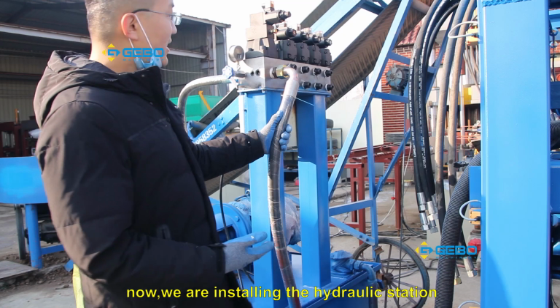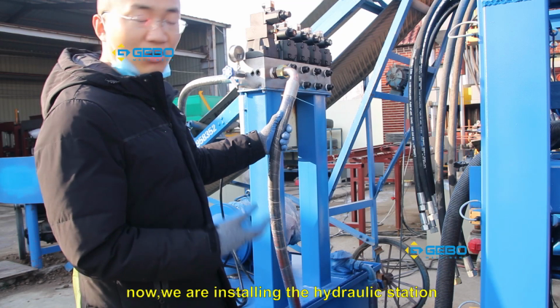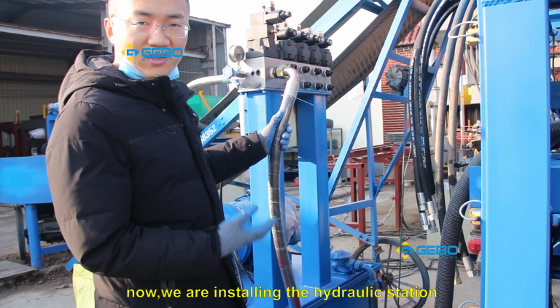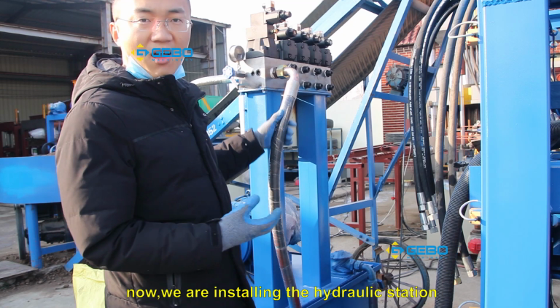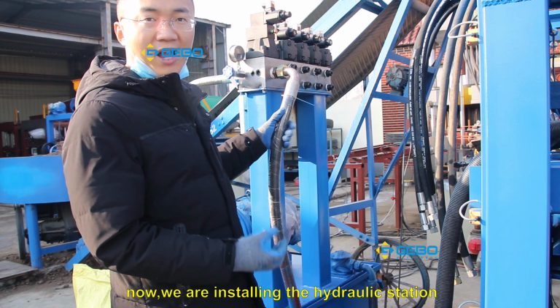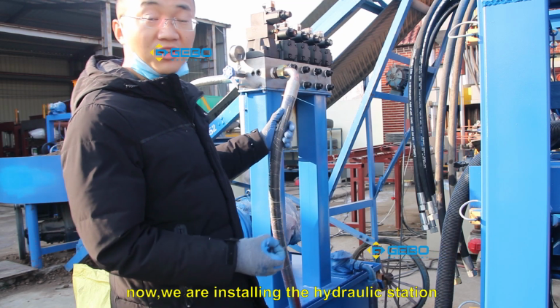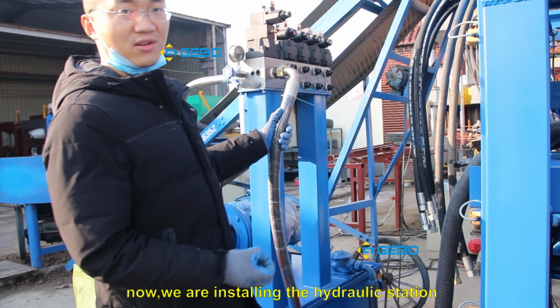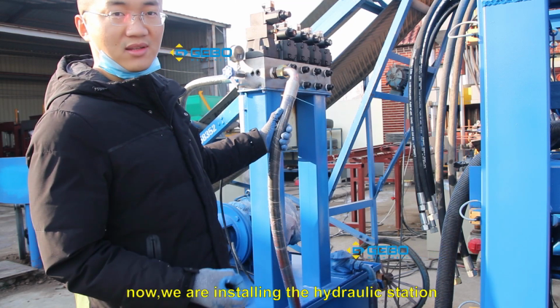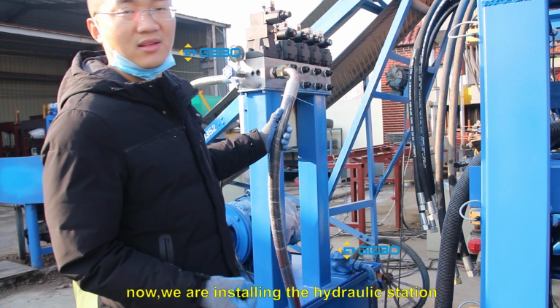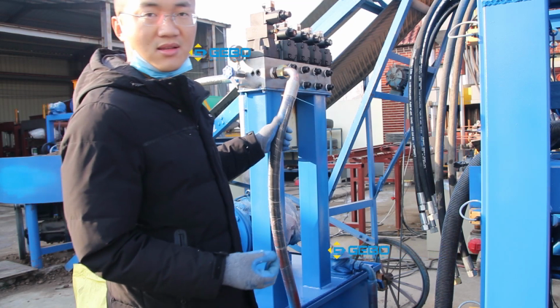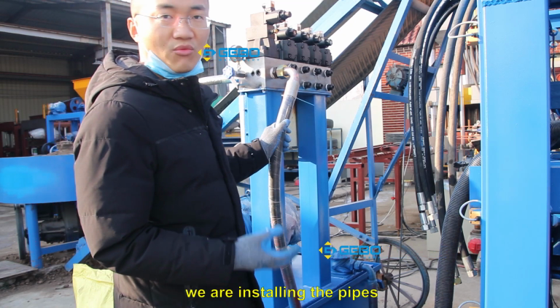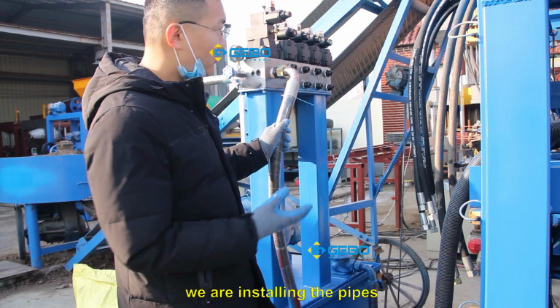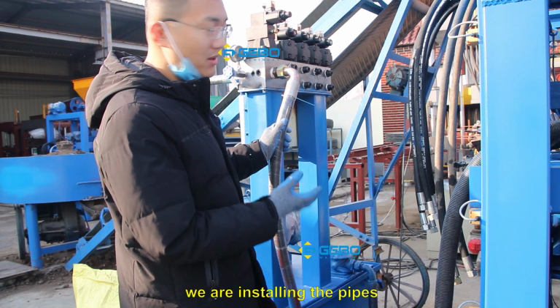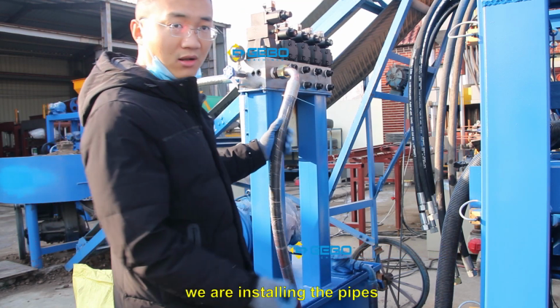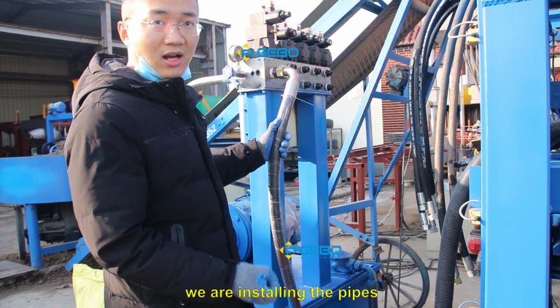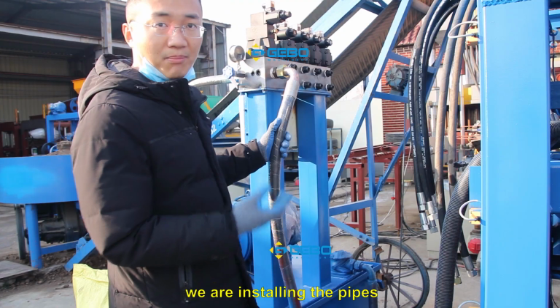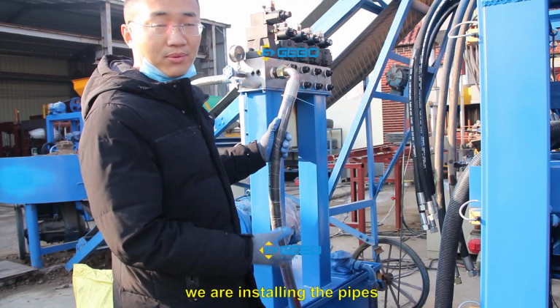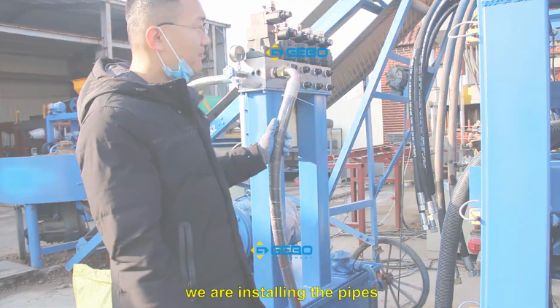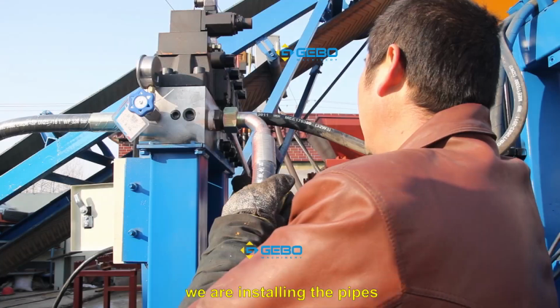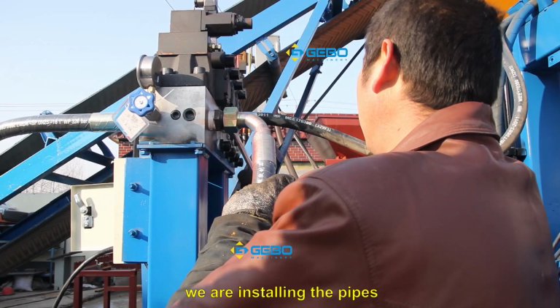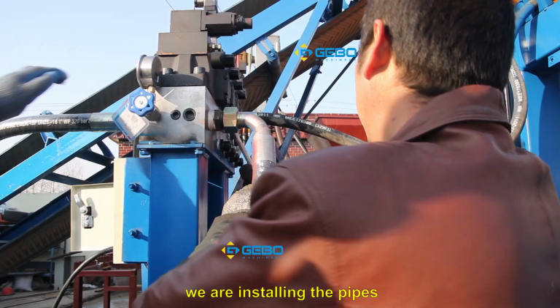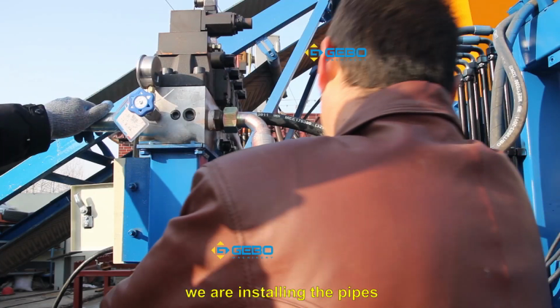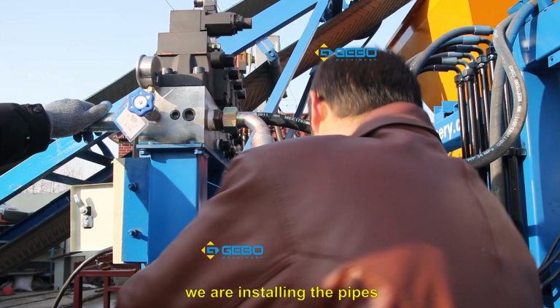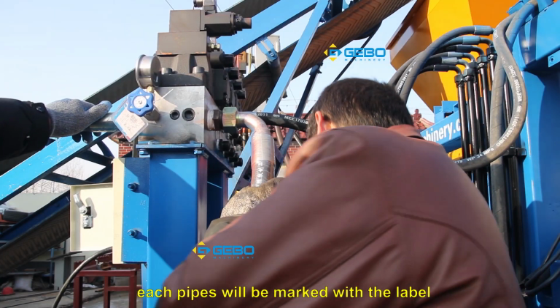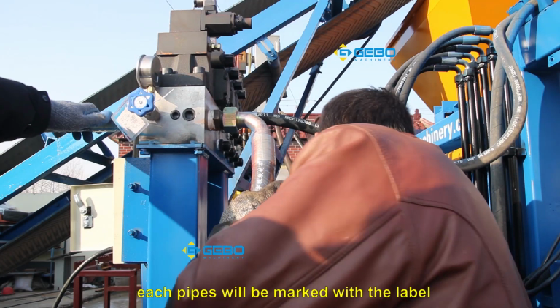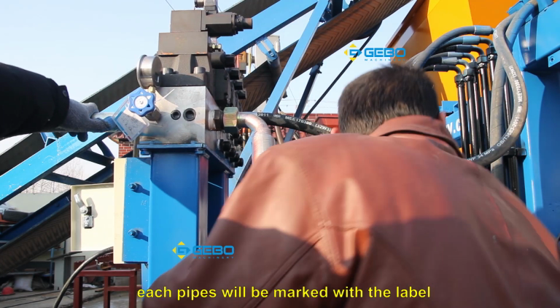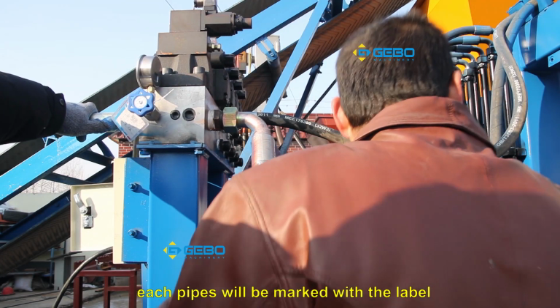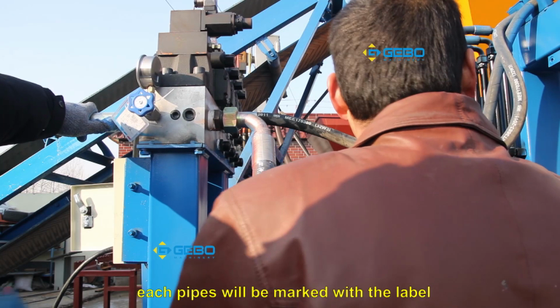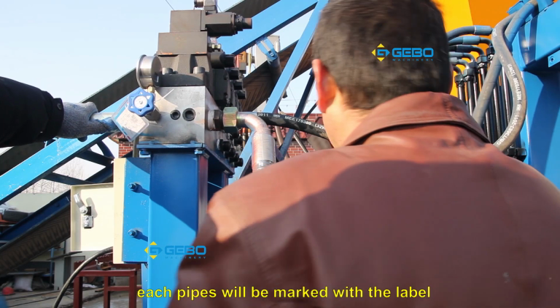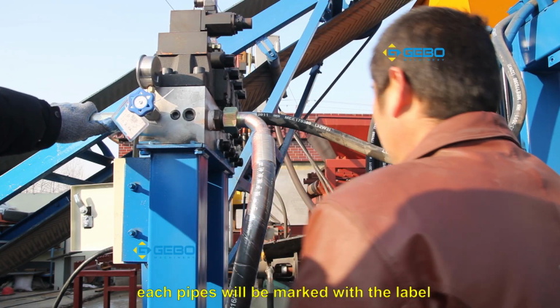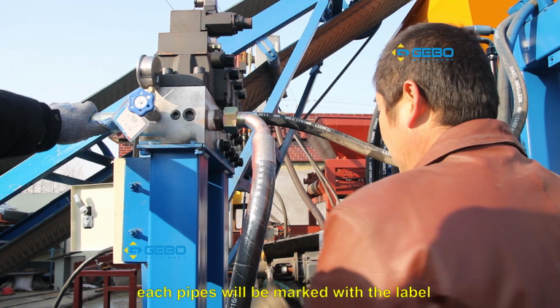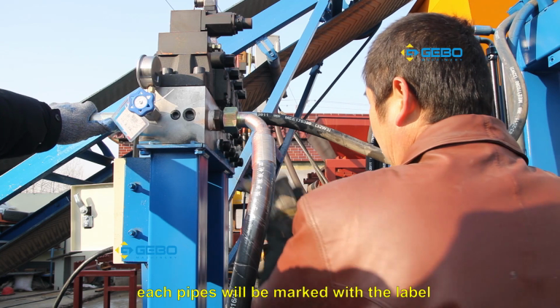We are installing the hydraulic station and the pump. Each pipe will be marked with a level number.